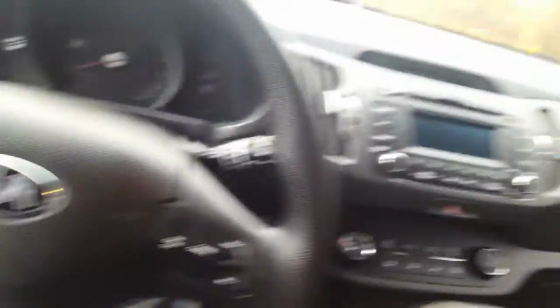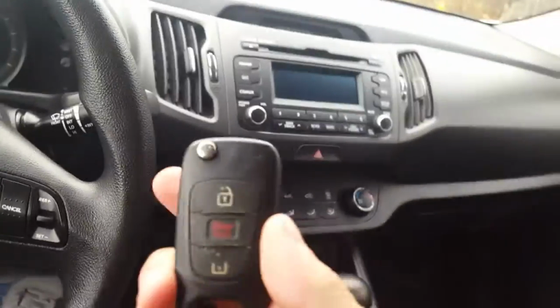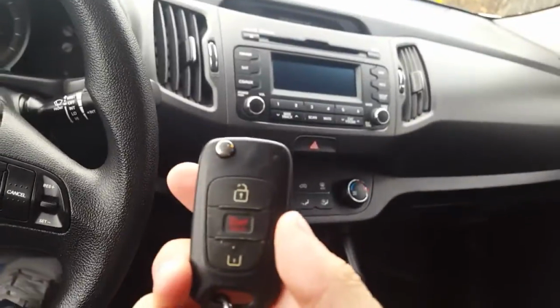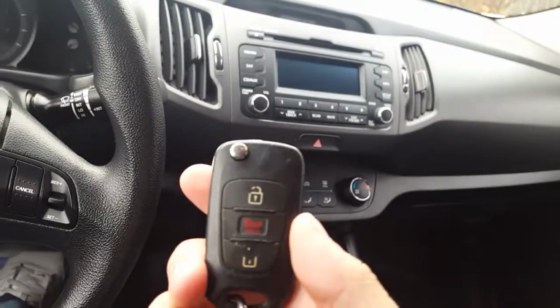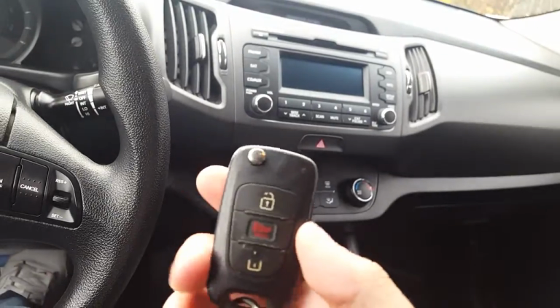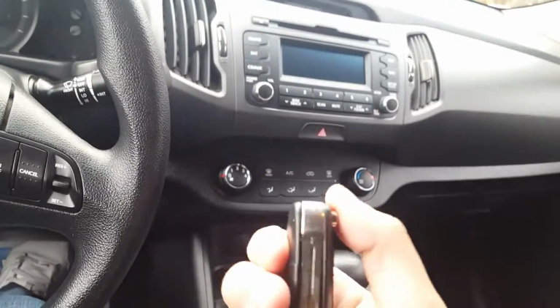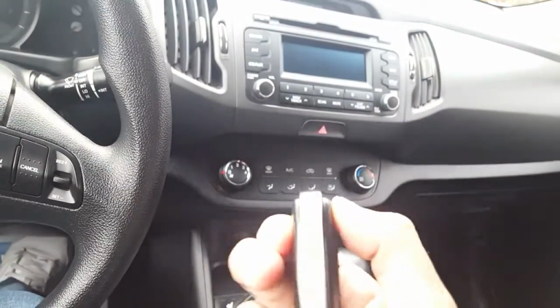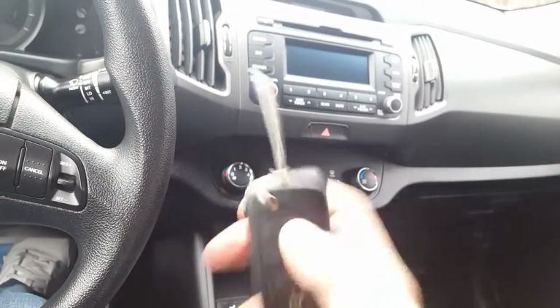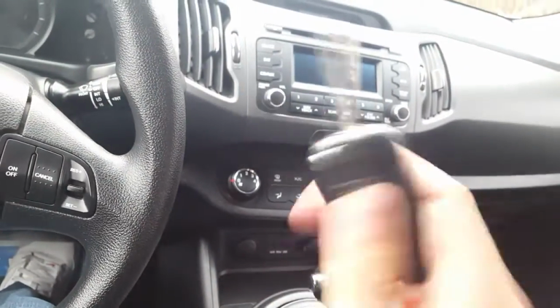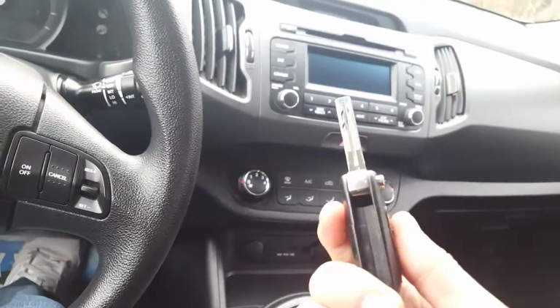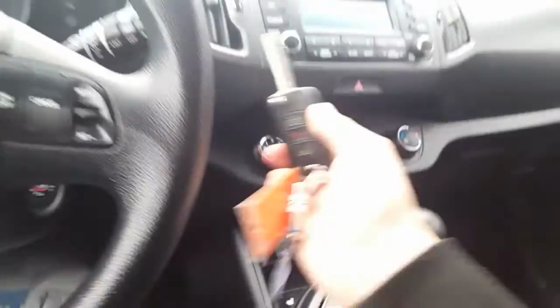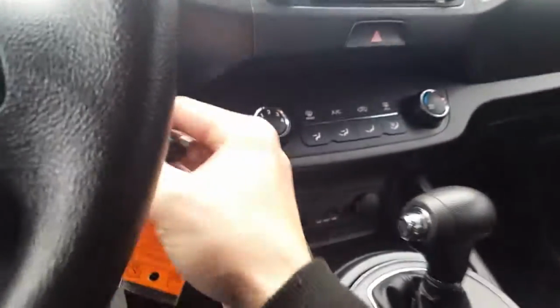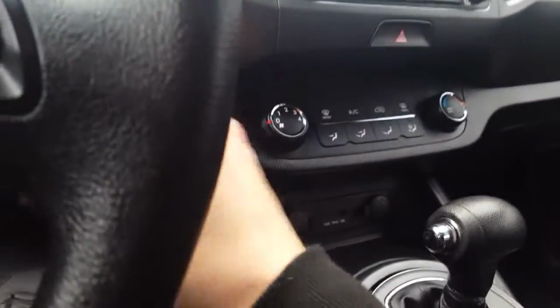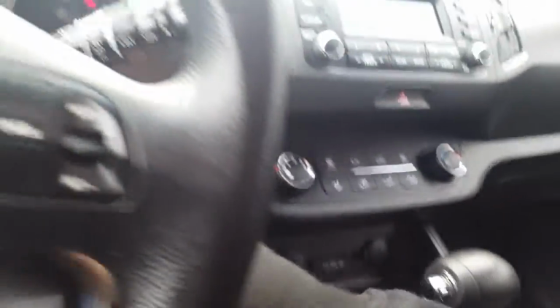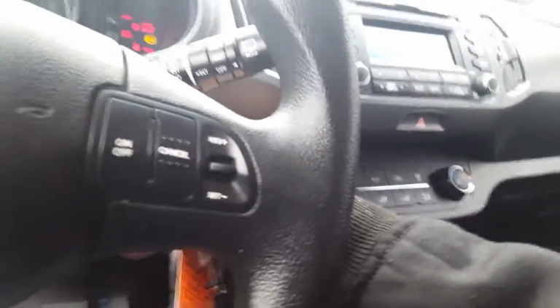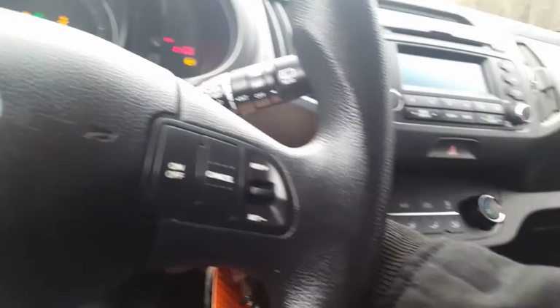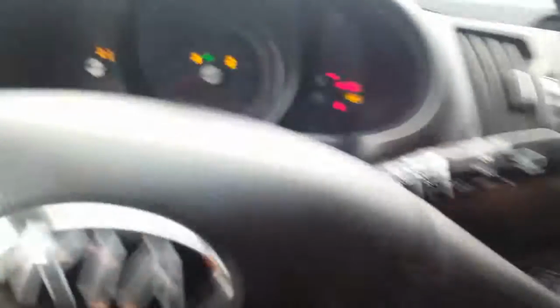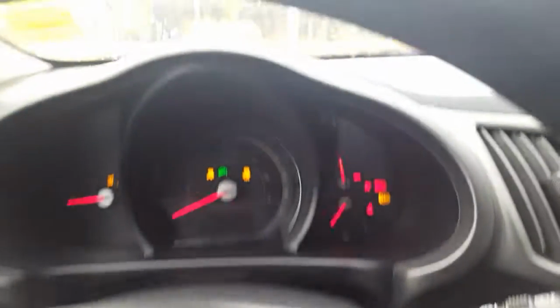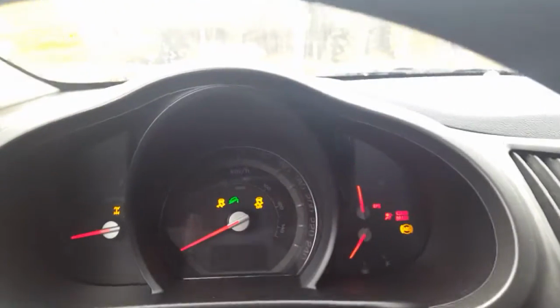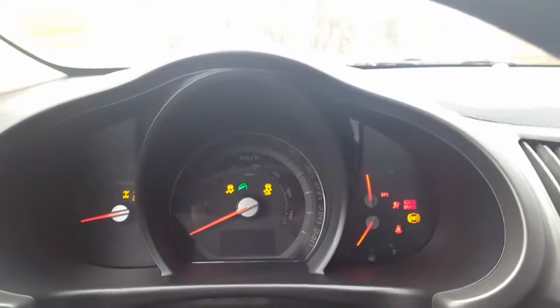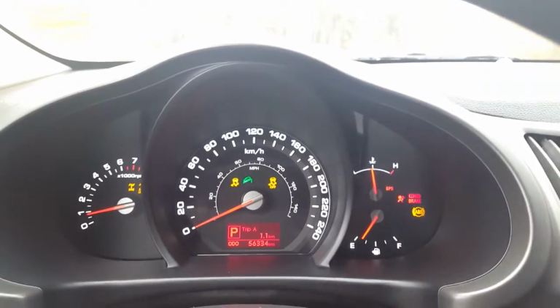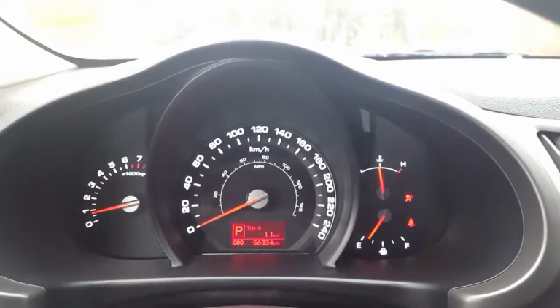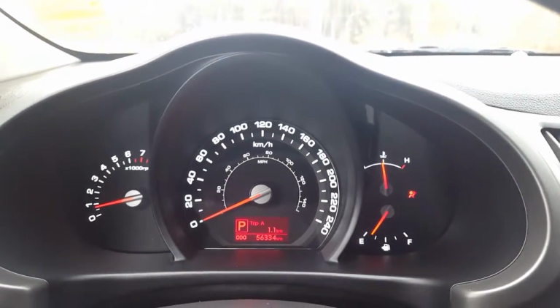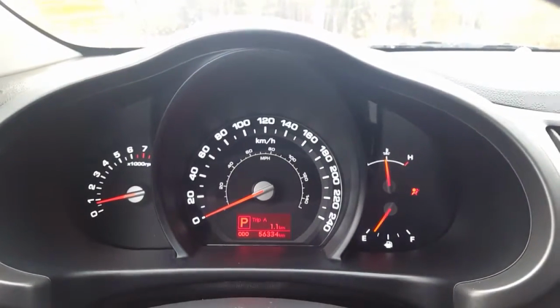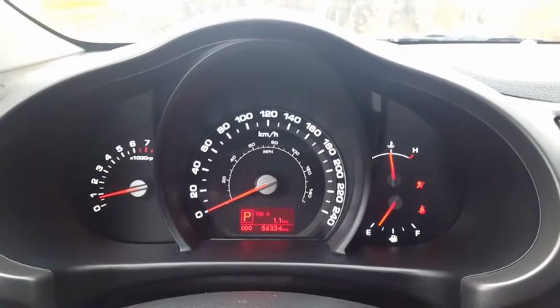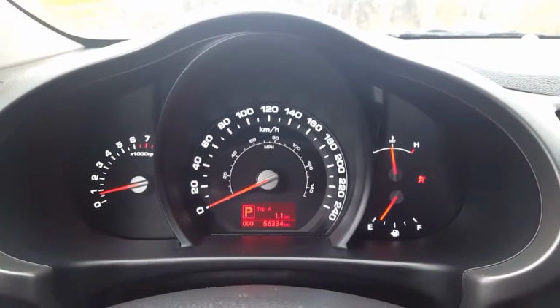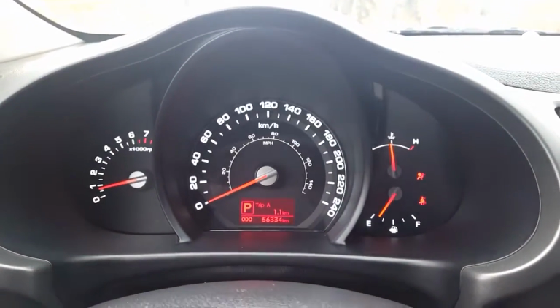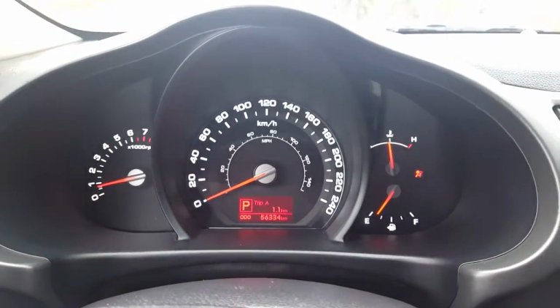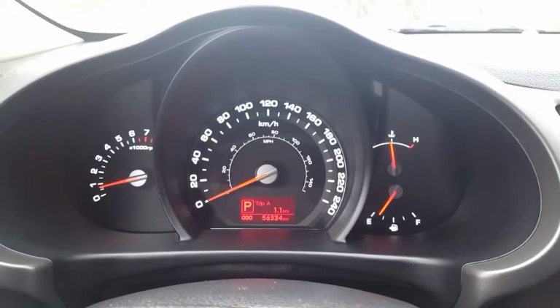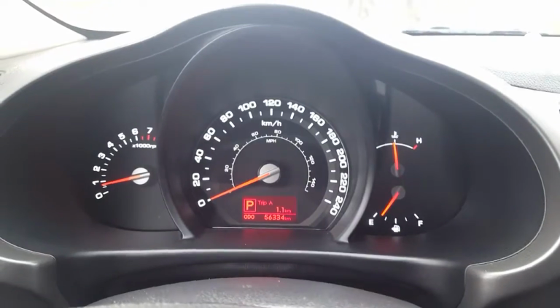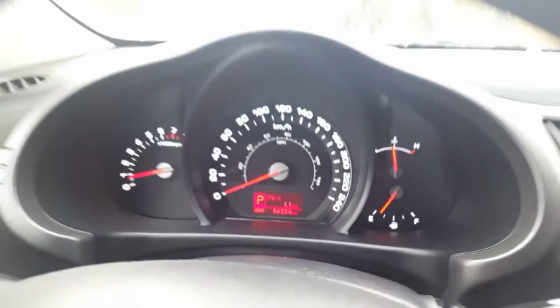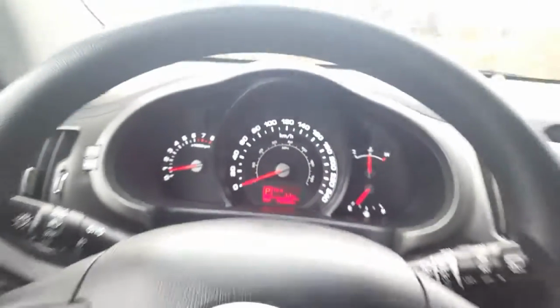So we have our key here — it has lock, unlock, and panic on it and it pops out. Looking at the odometer, you can see we have 56,000 kilometers — still really low.